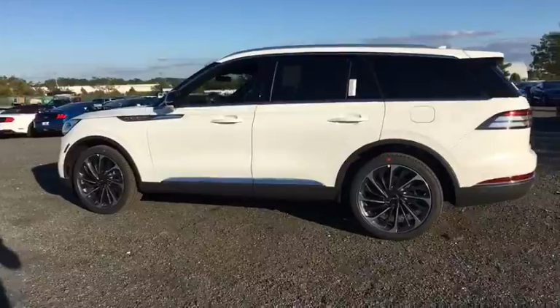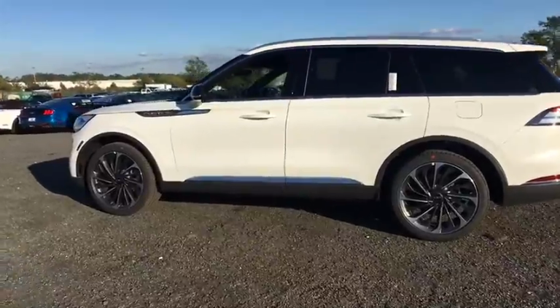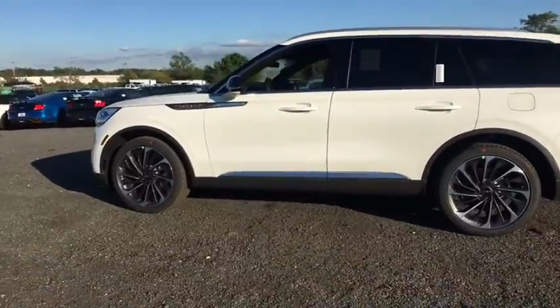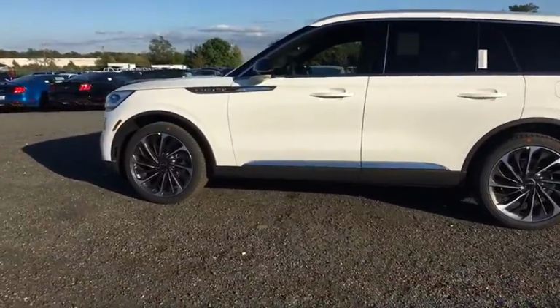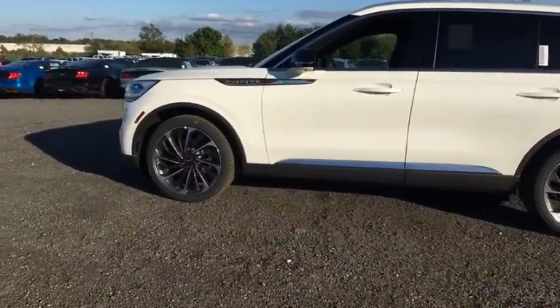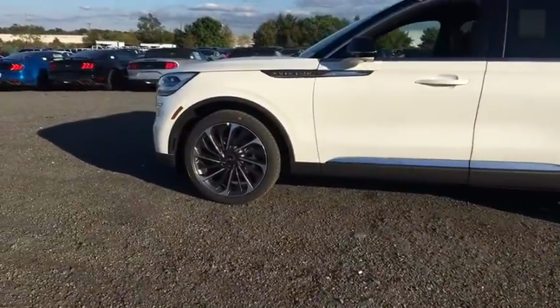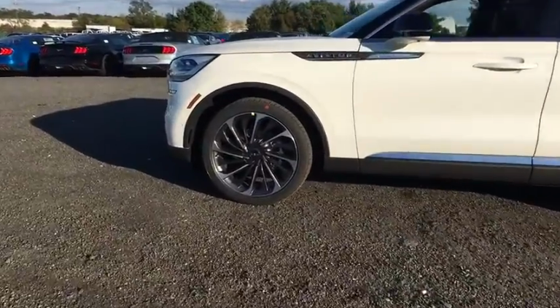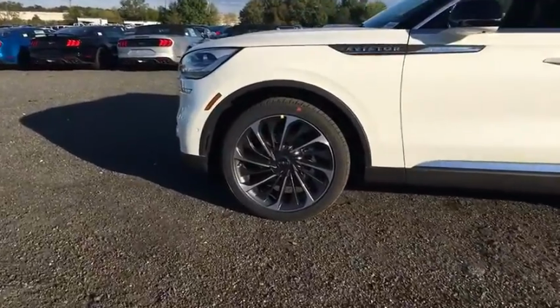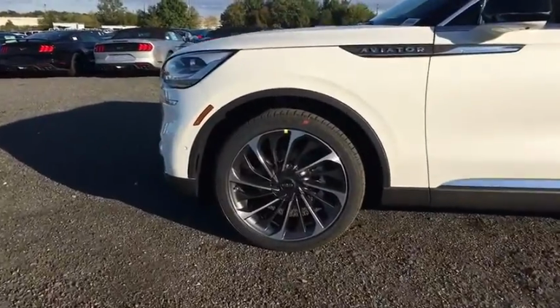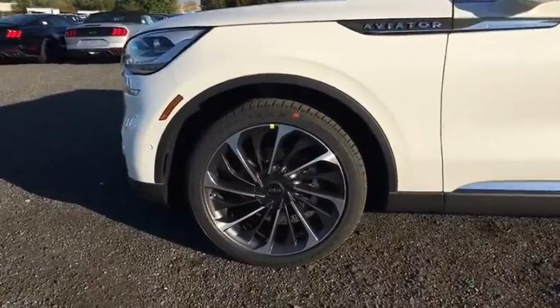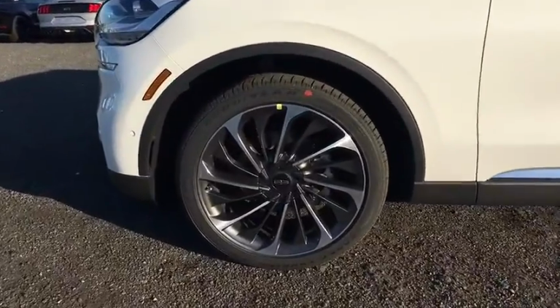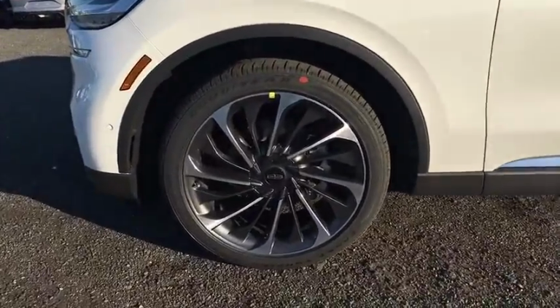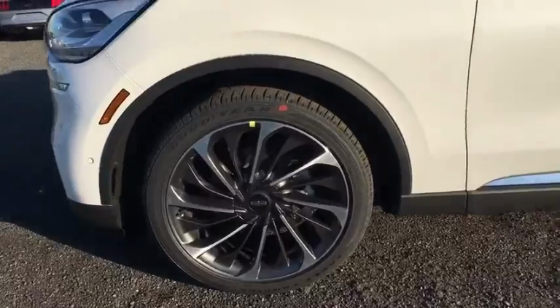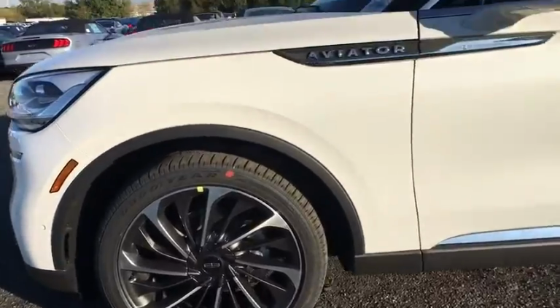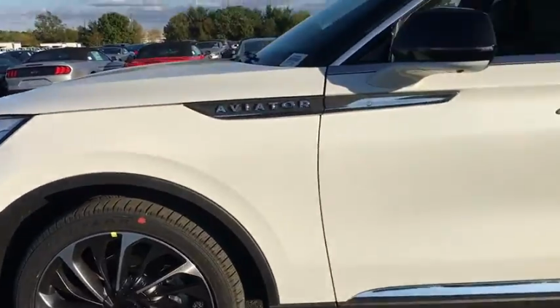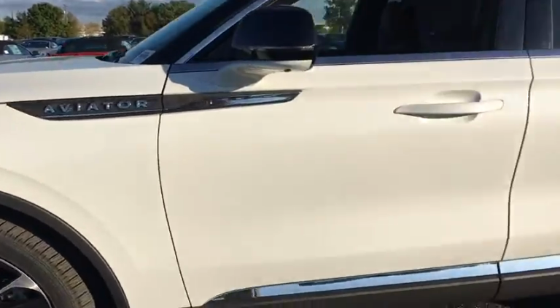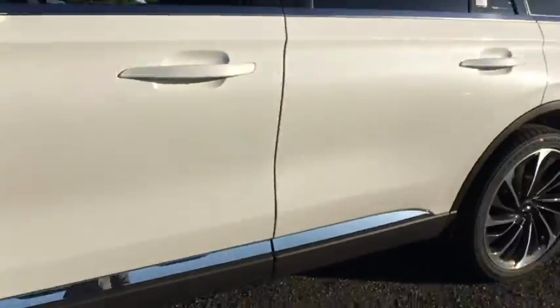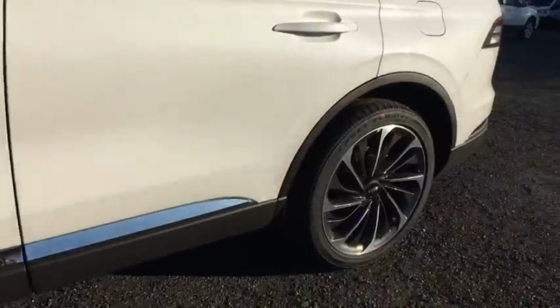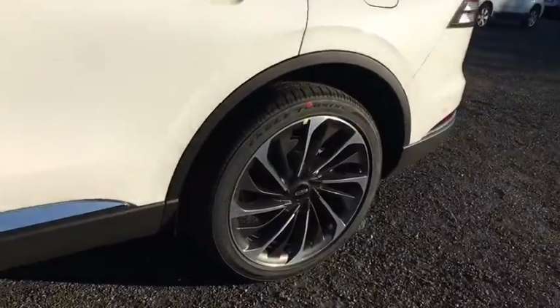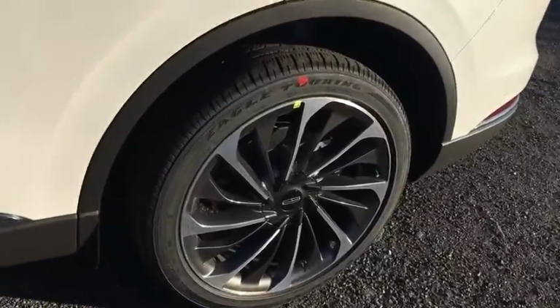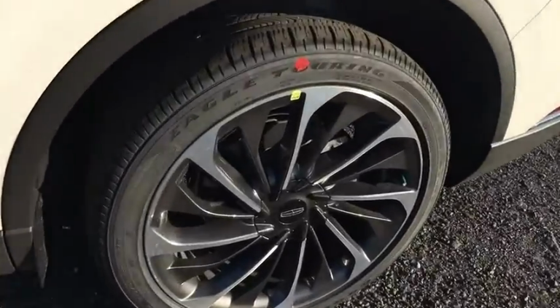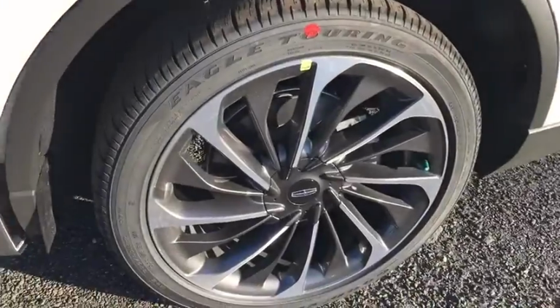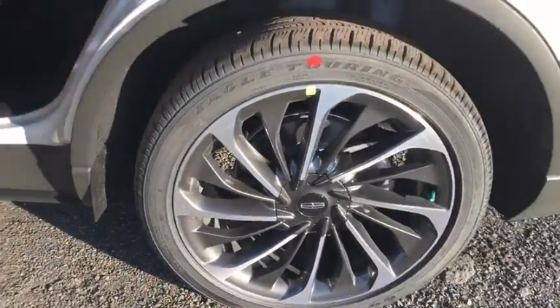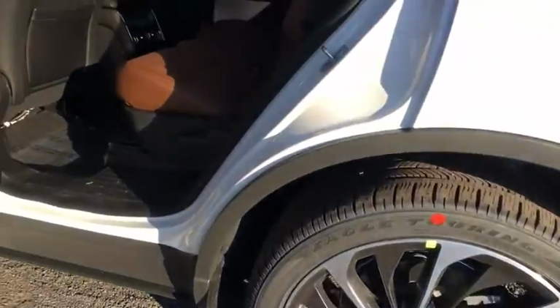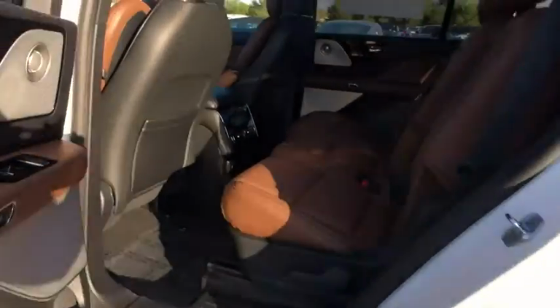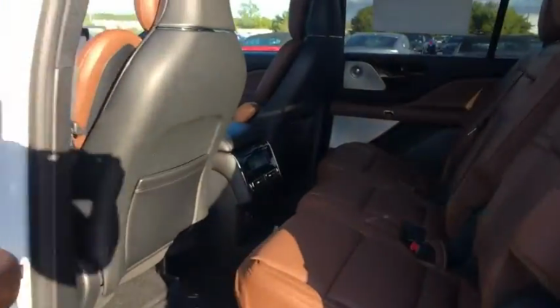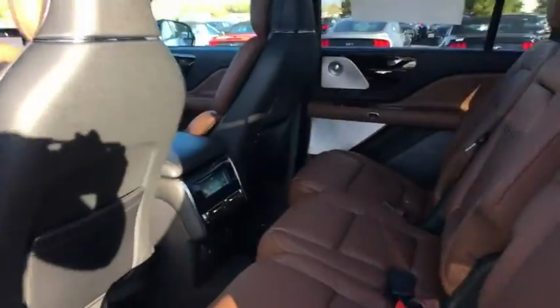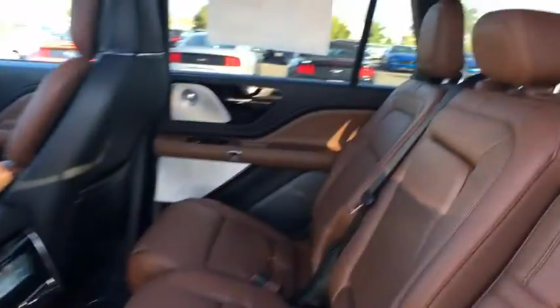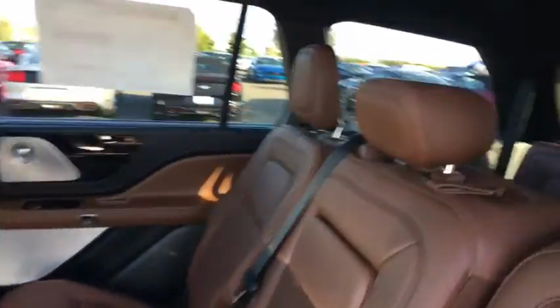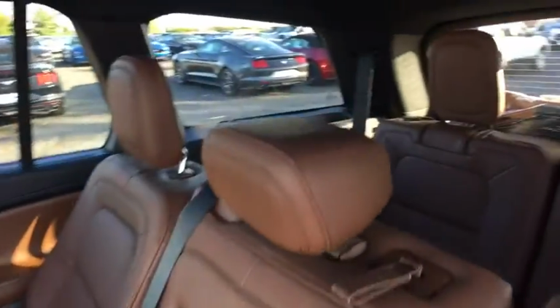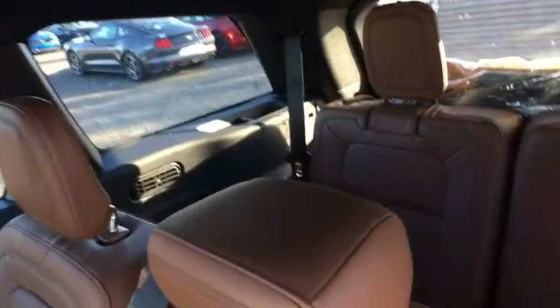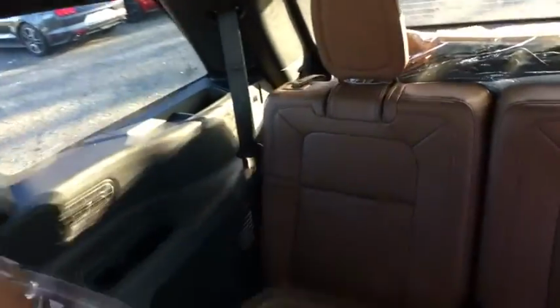Heated front seat, rear window defroster, fog lights, security system, electronic stability control, trip computer, and power windows. This vehicle offers reliability and good looks at a great price. So come in and take a test drive today.